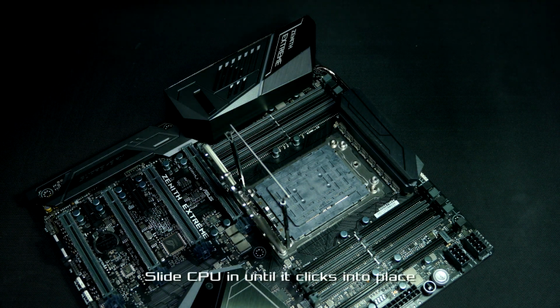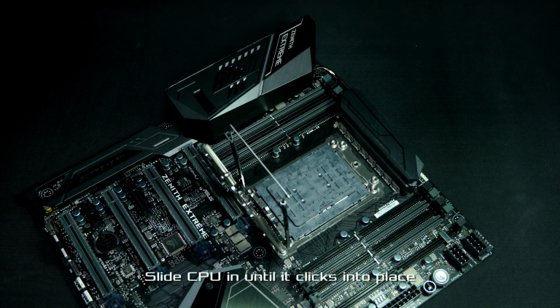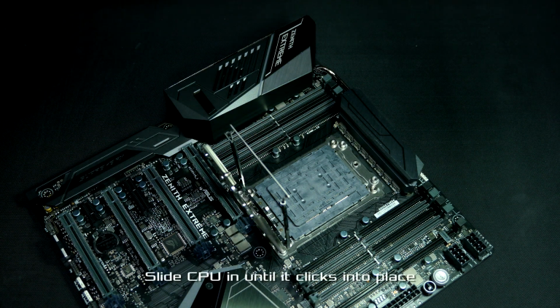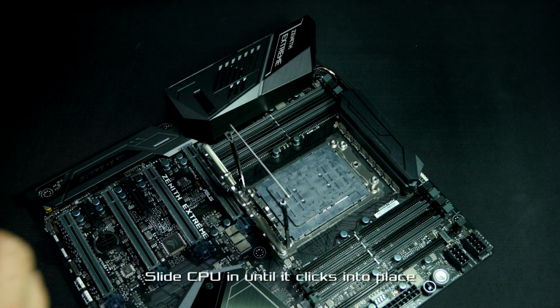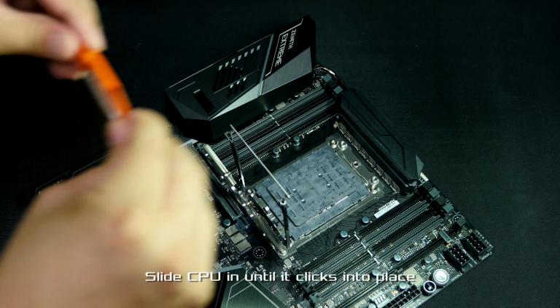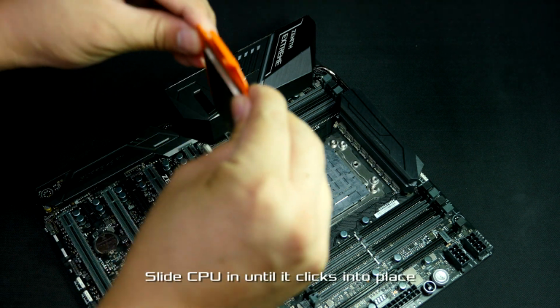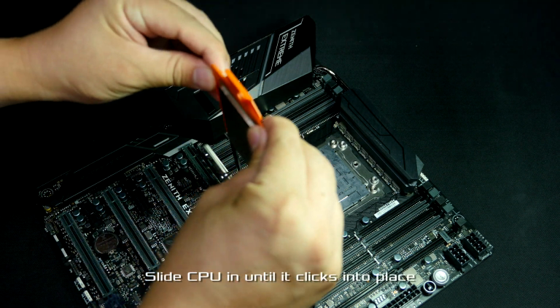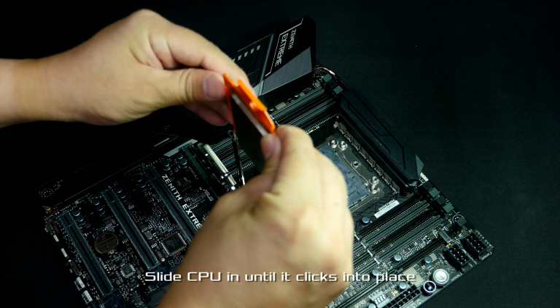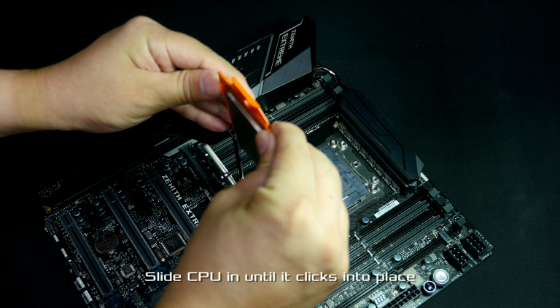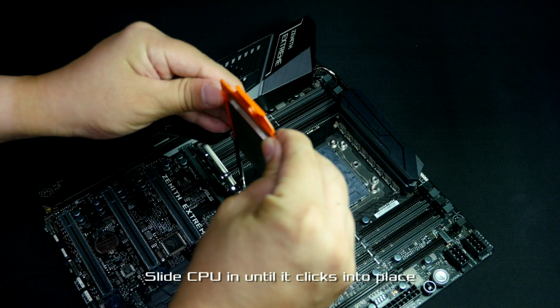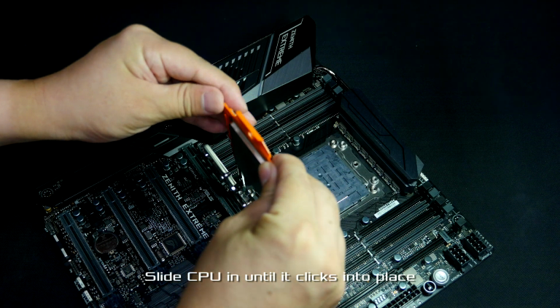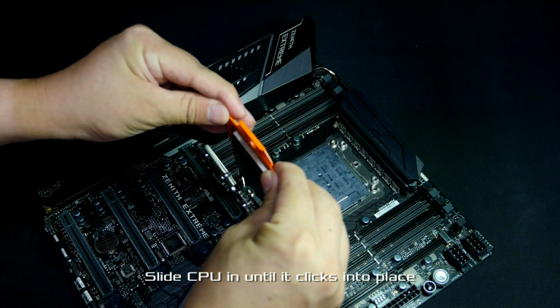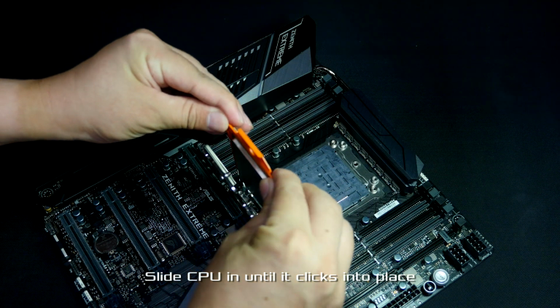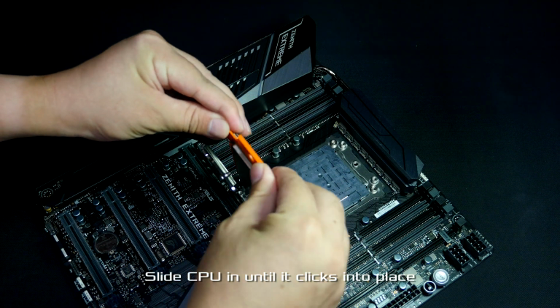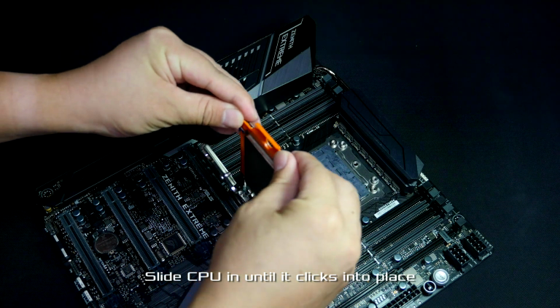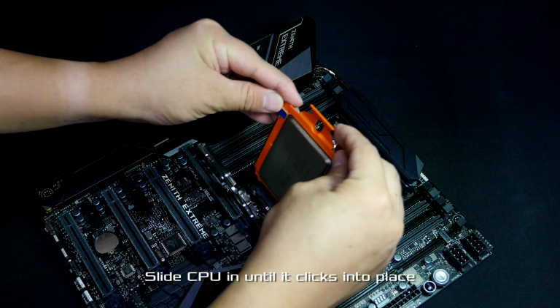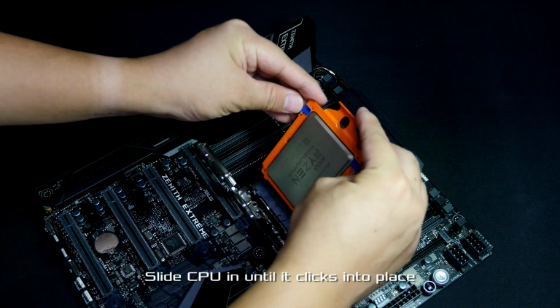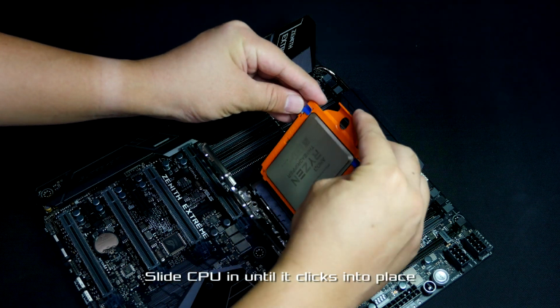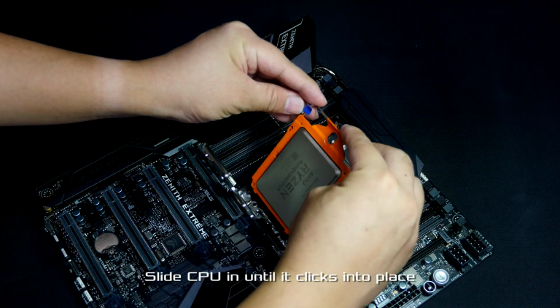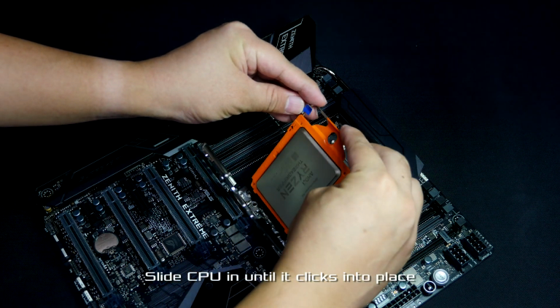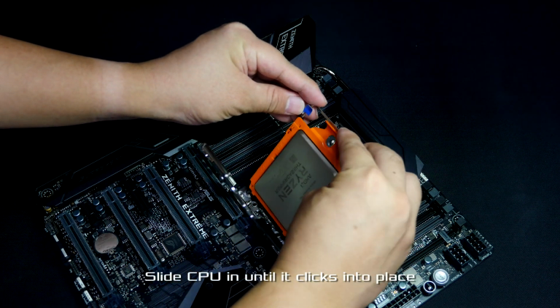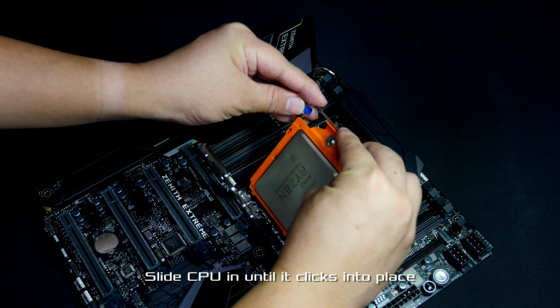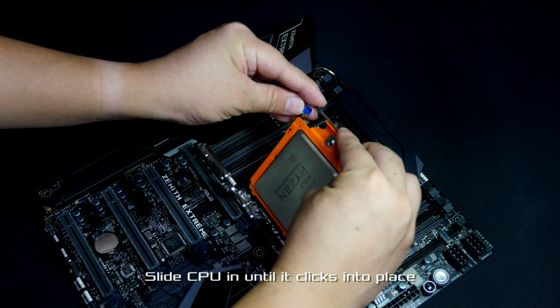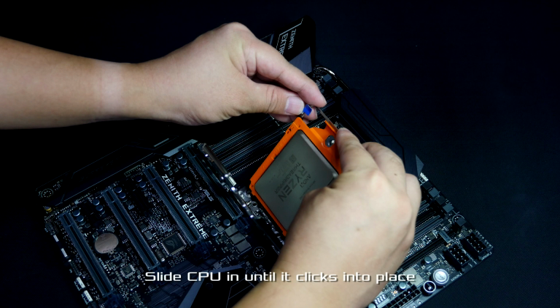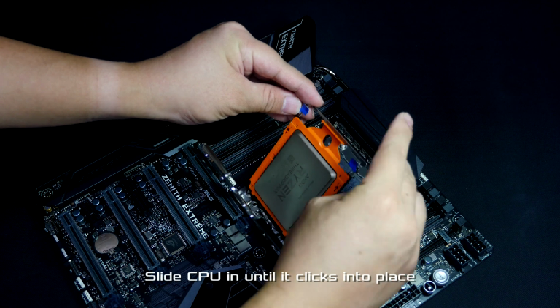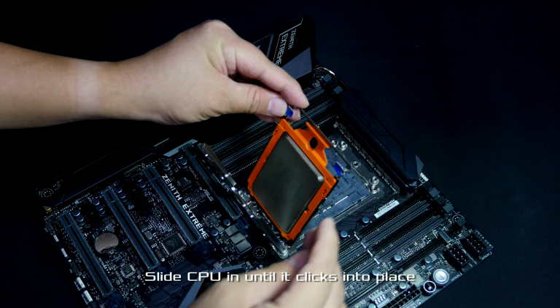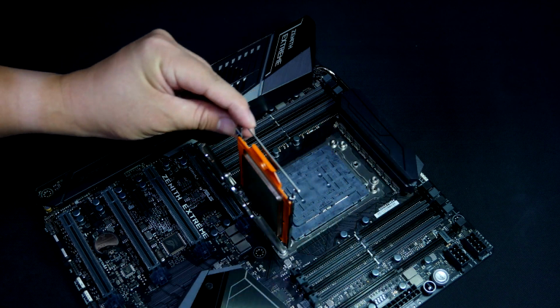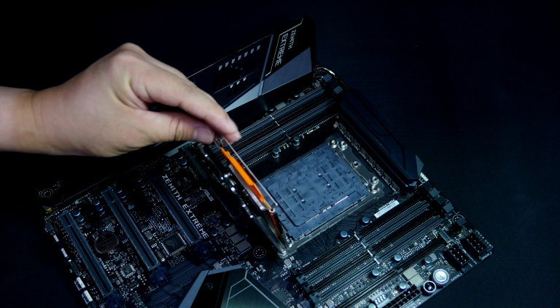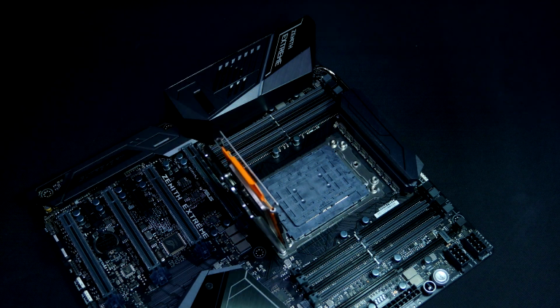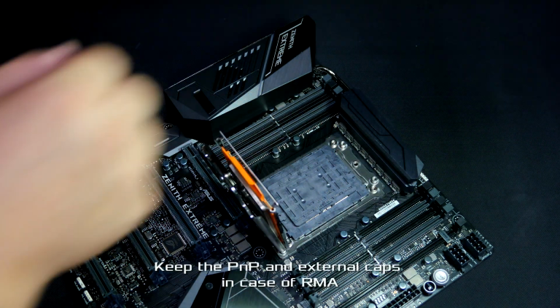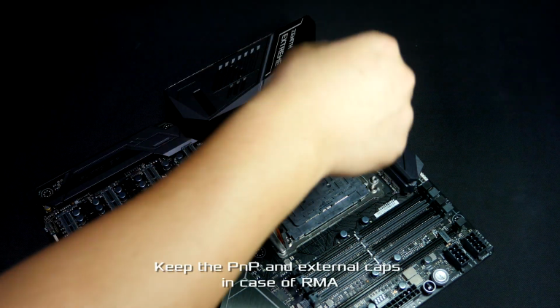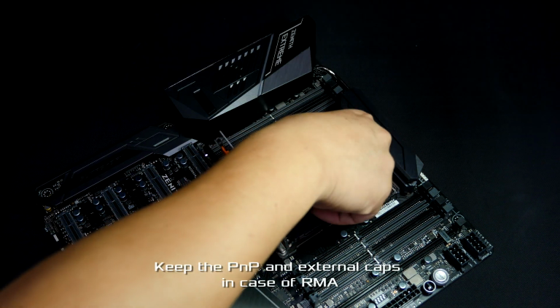Make sure to slide it all the way in until you hear a click. Now you can remove the PNP cap.